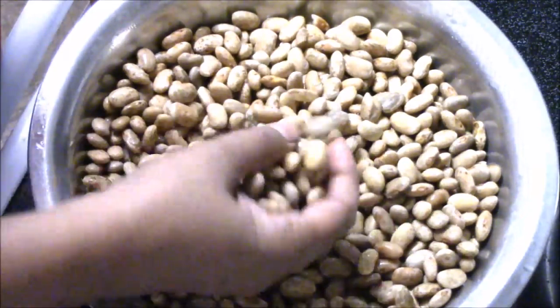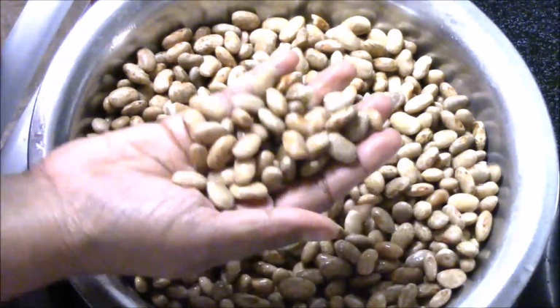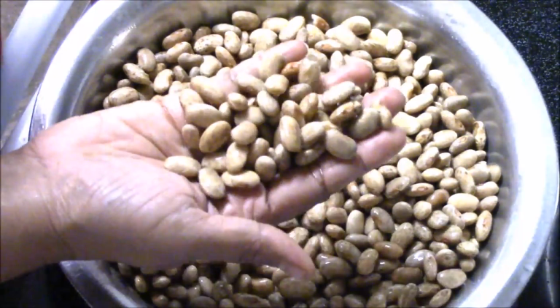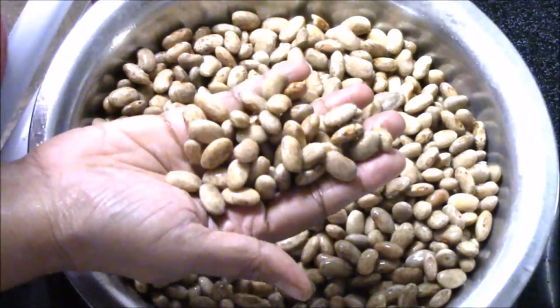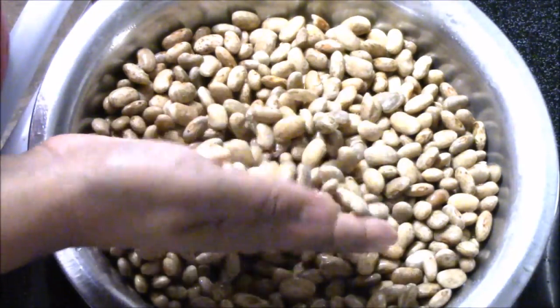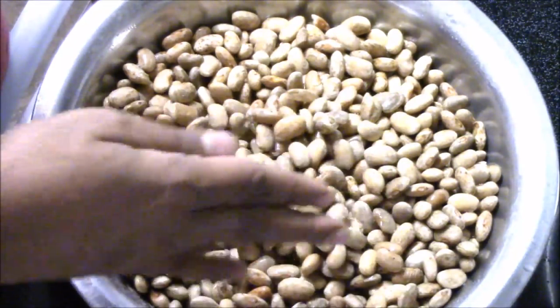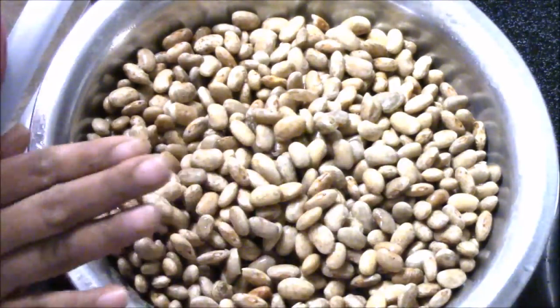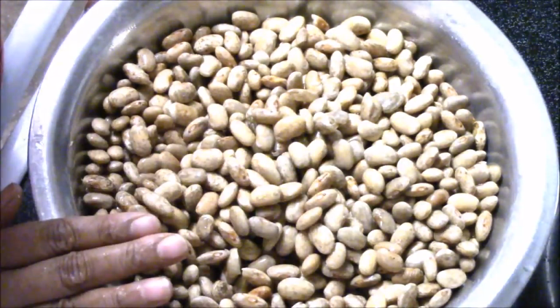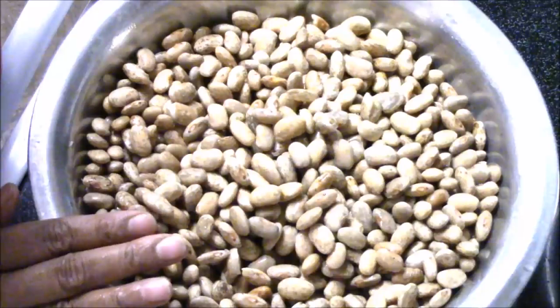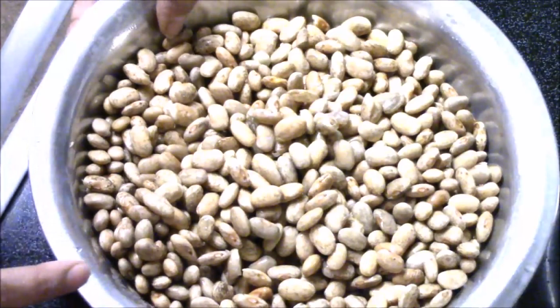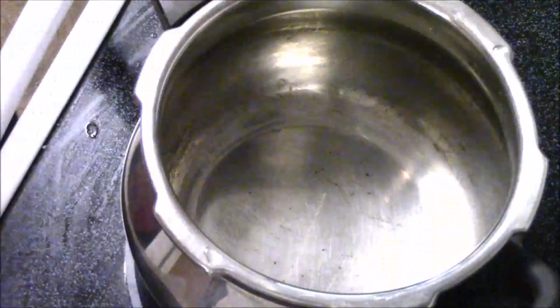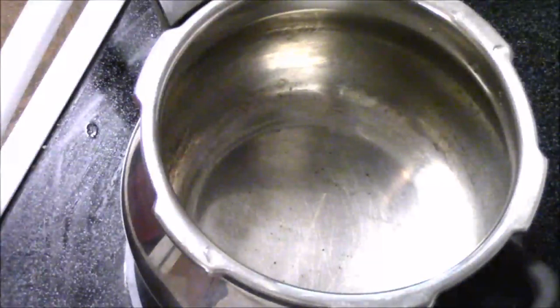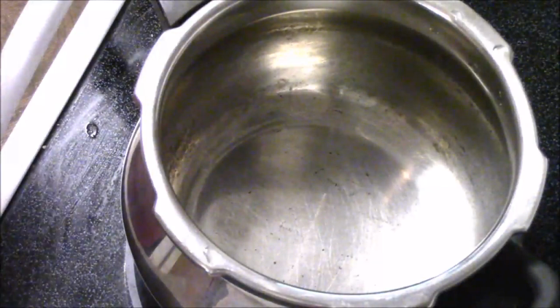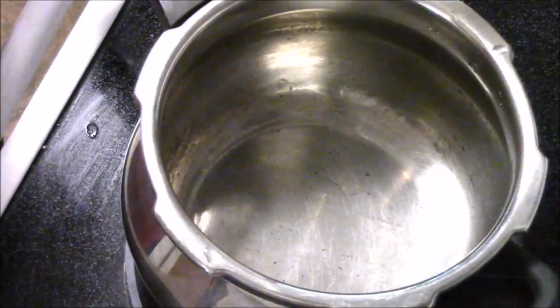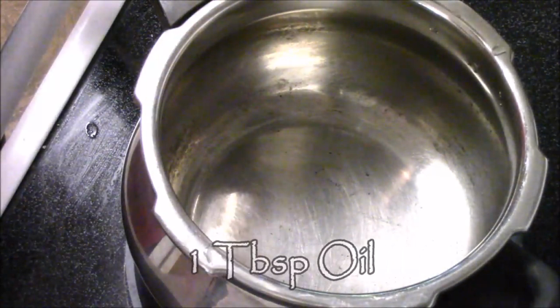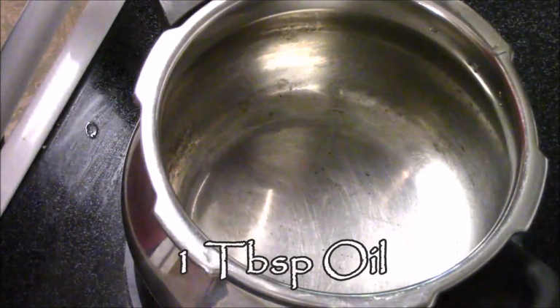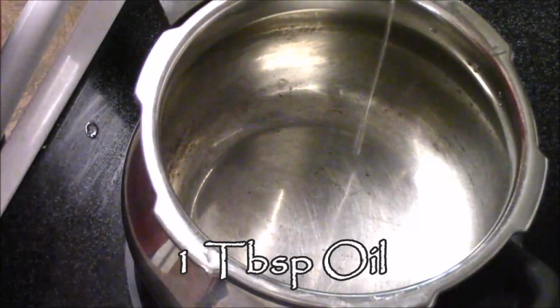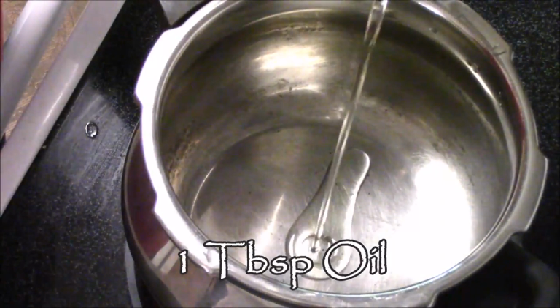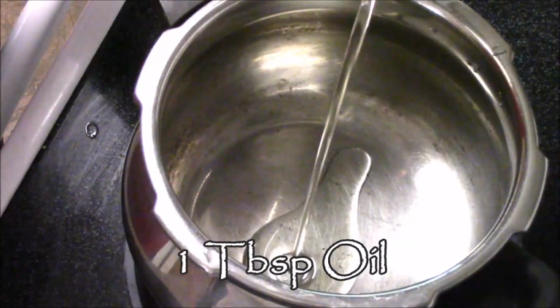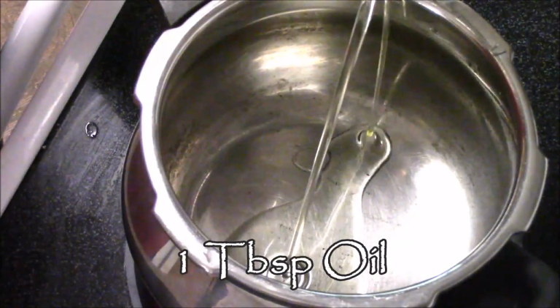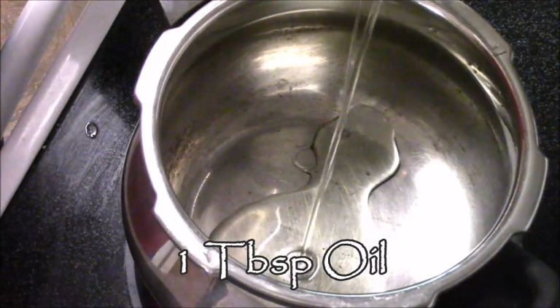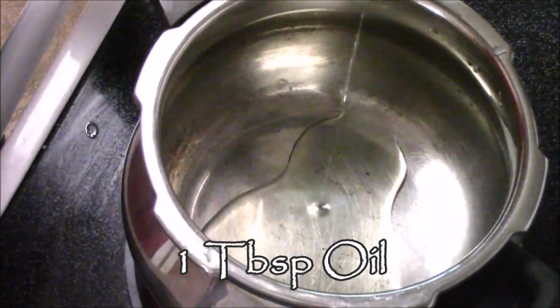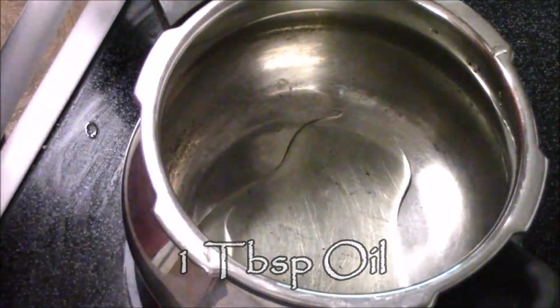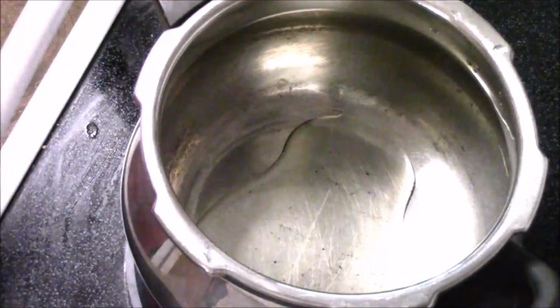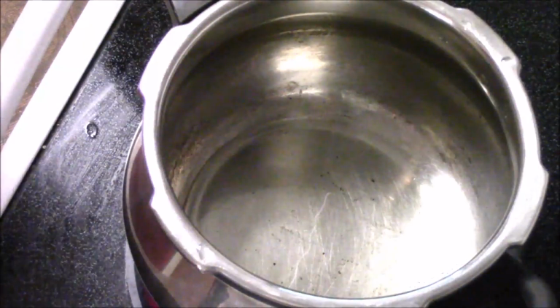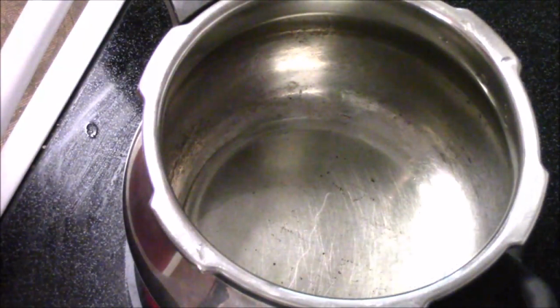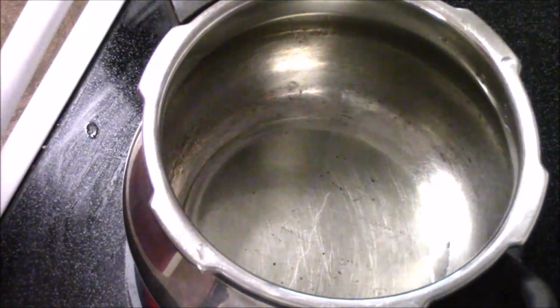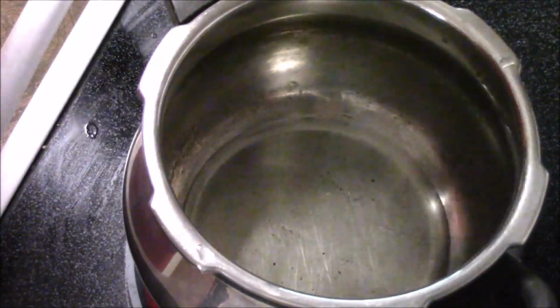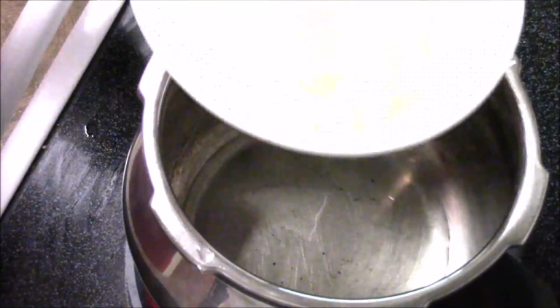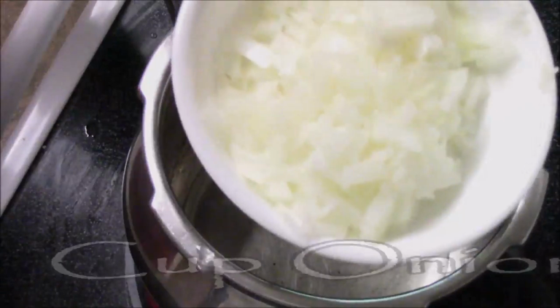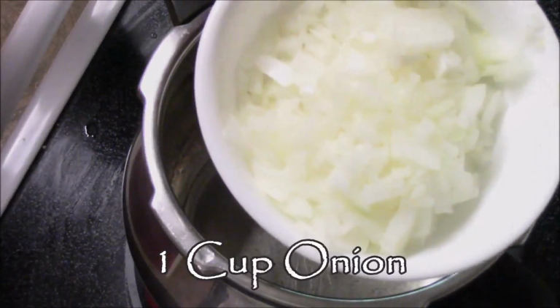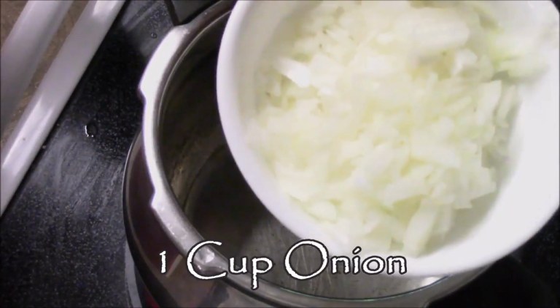As you can see, they are nicely puffed up. Now I'm going to cook the beans. To cook the beans, I am taking one tablespoon of oil, and I'm going to add one cup of onion.